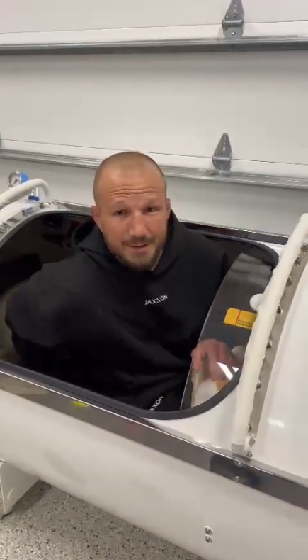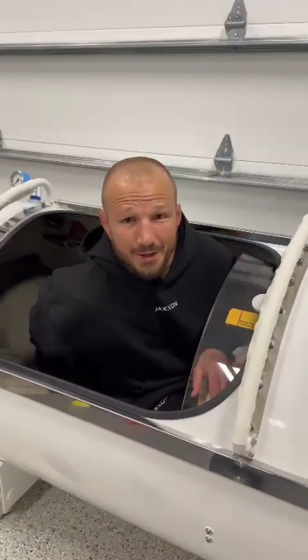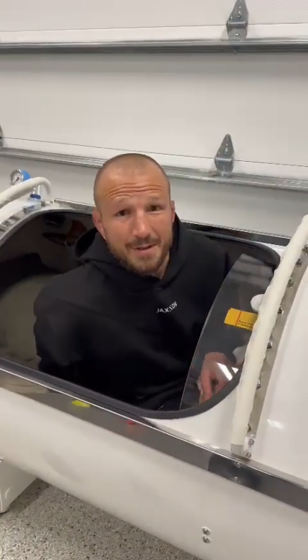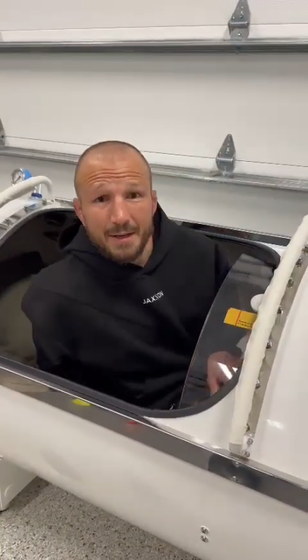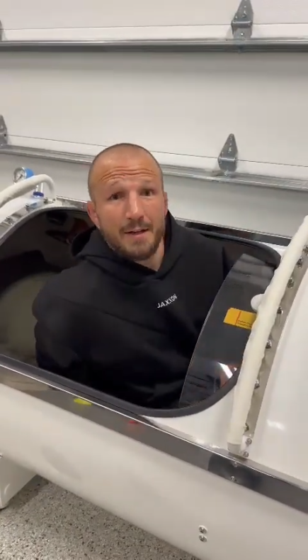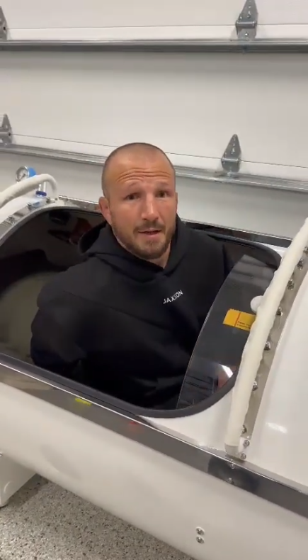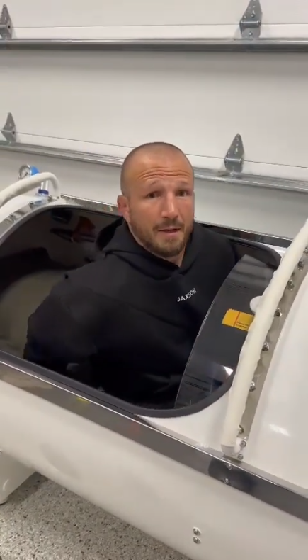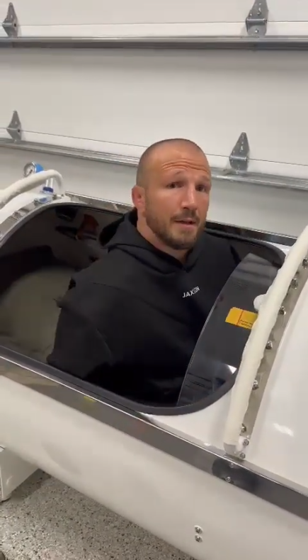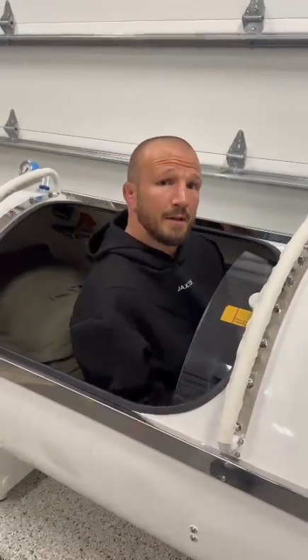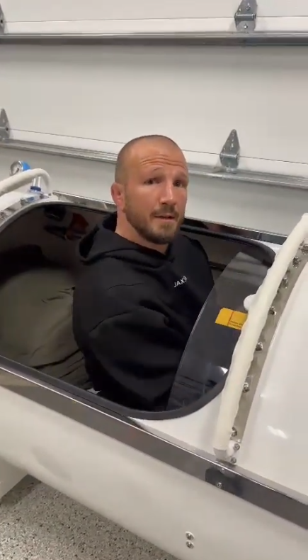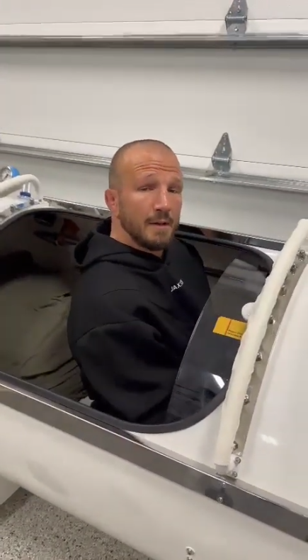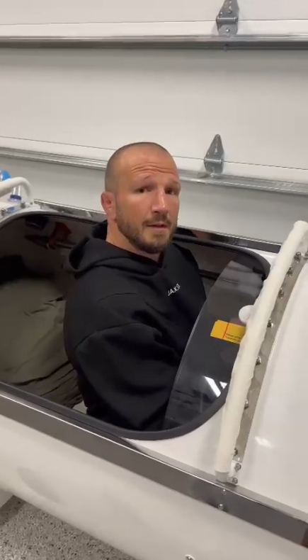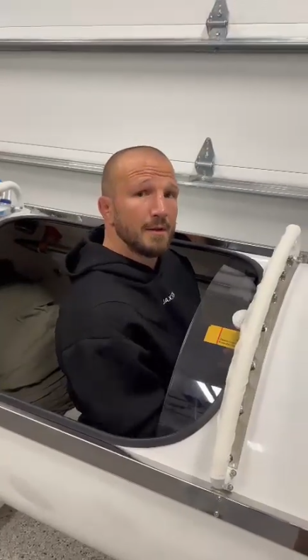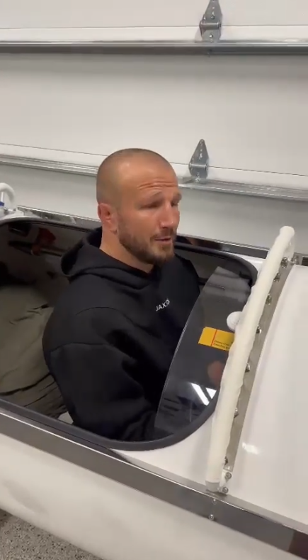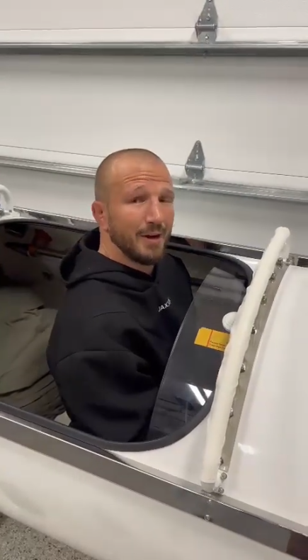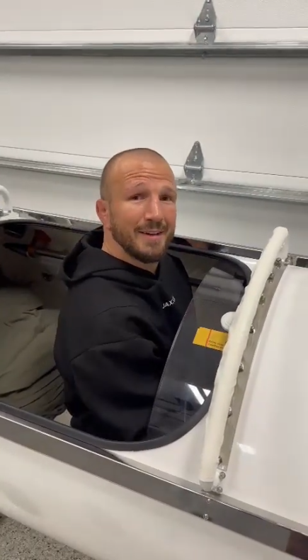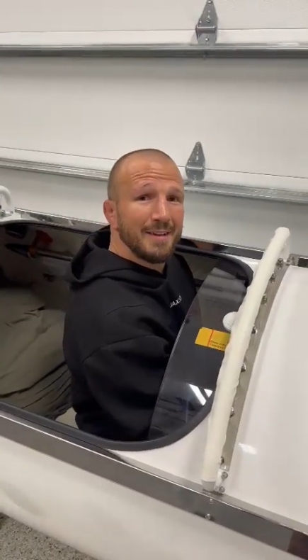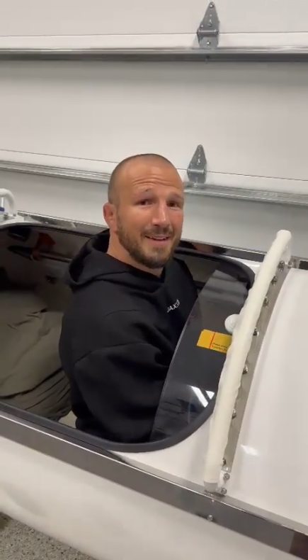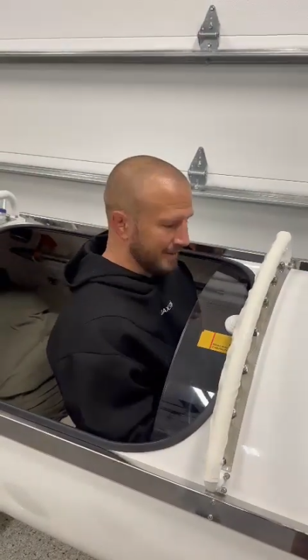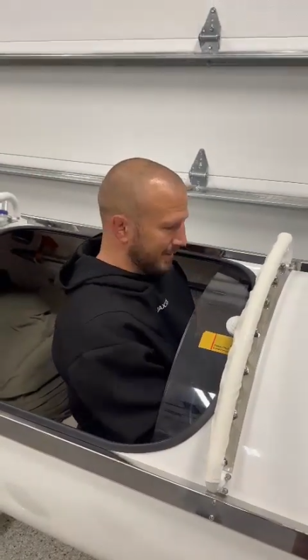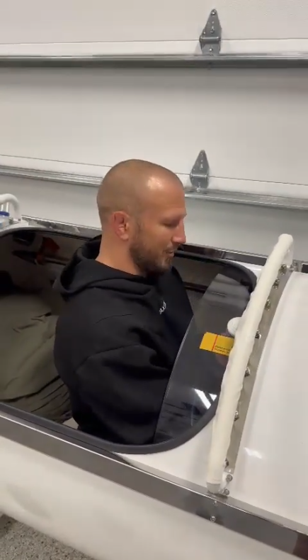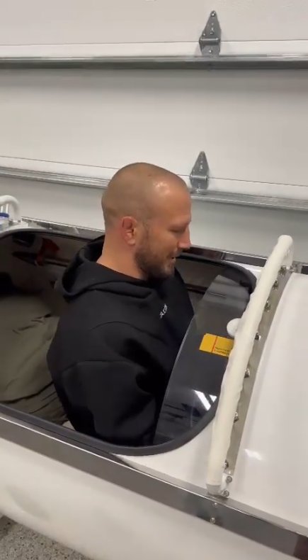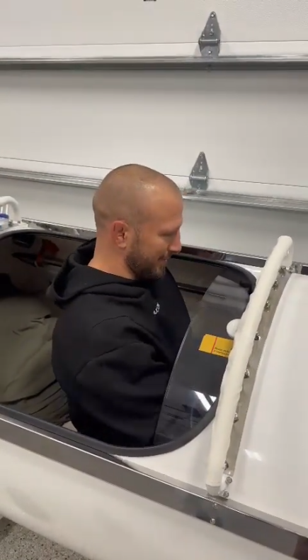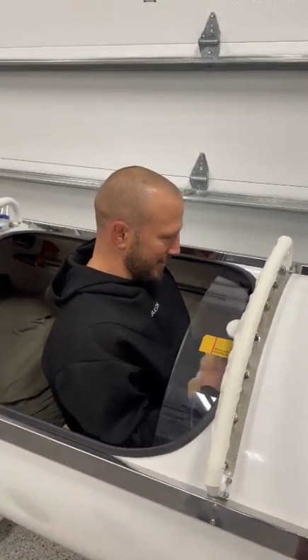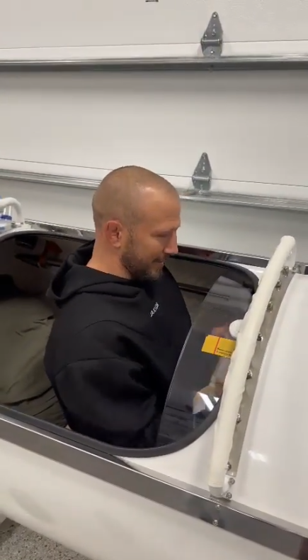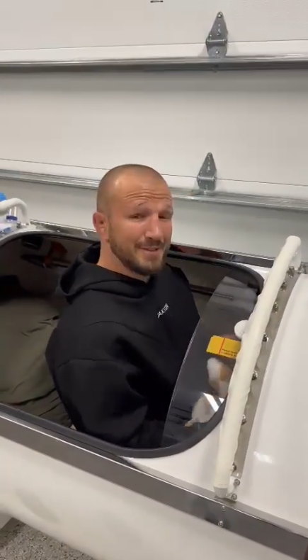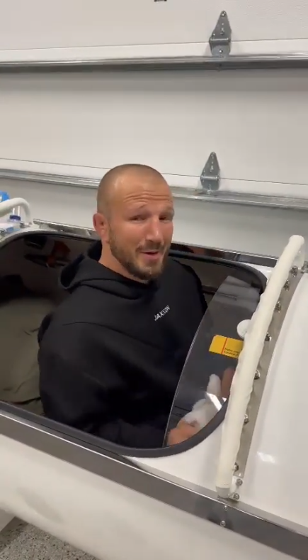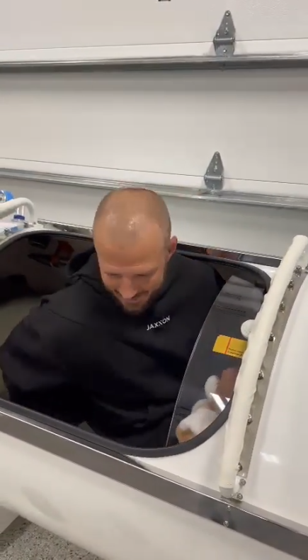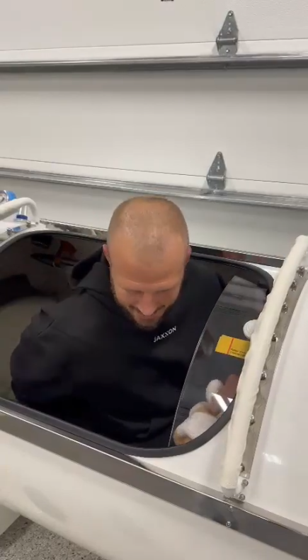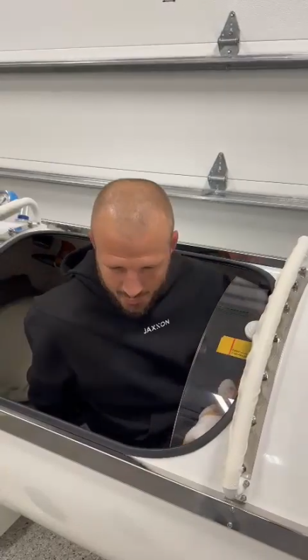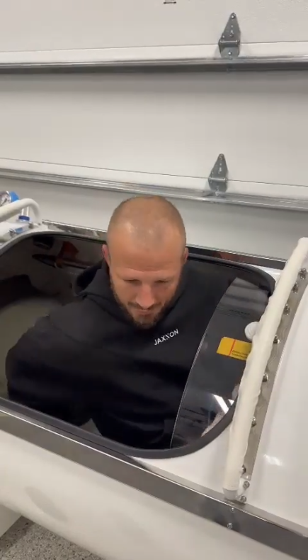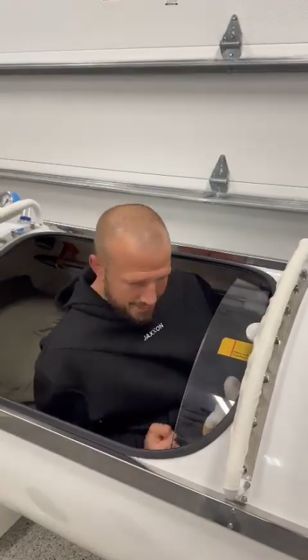Time for a dive. See you on the other side. I can talk in here. Let me turn the light on so you can see me.